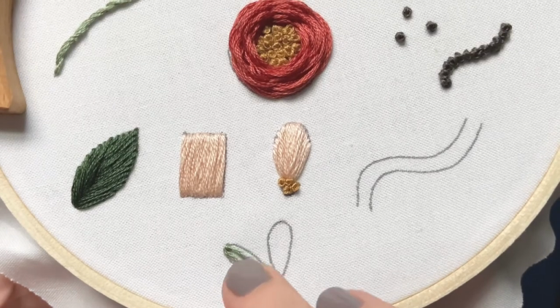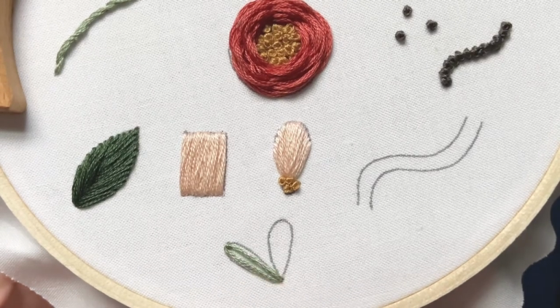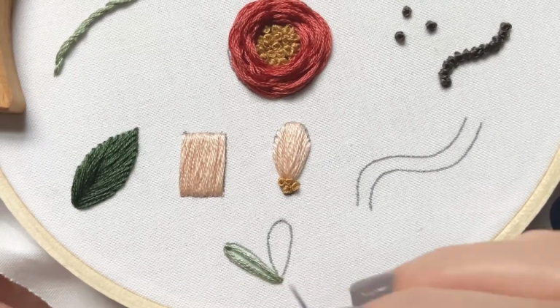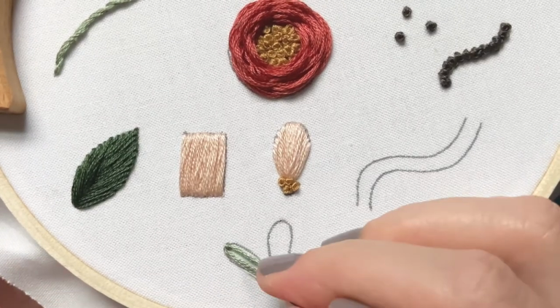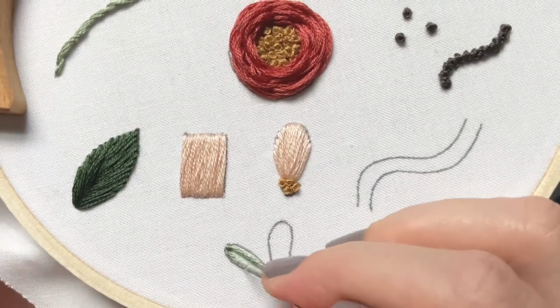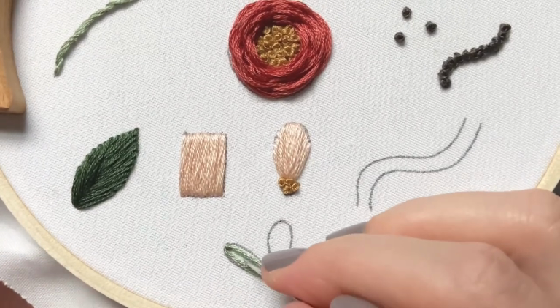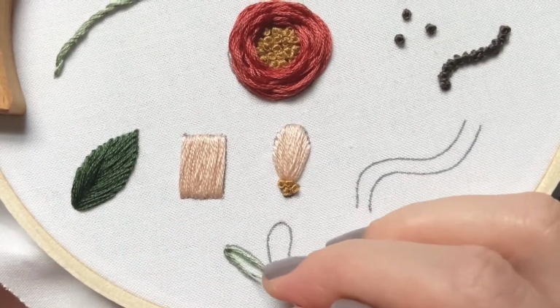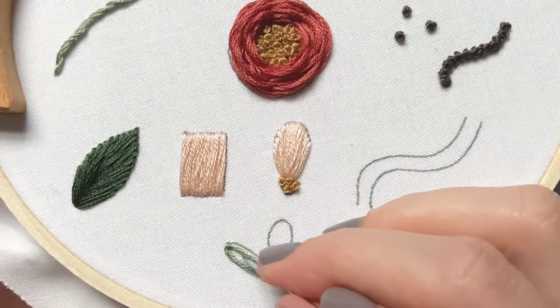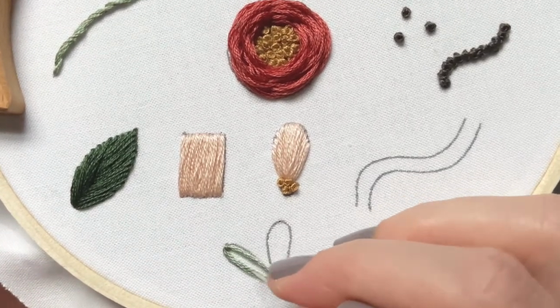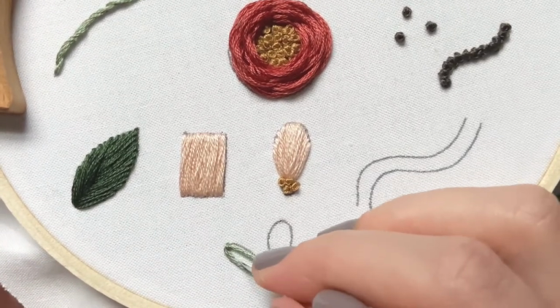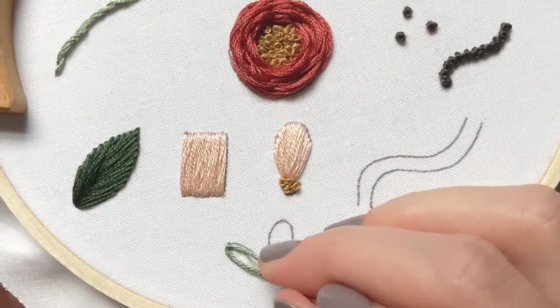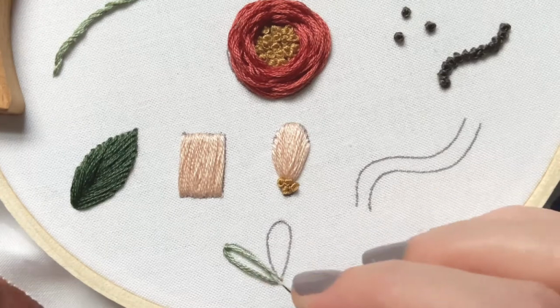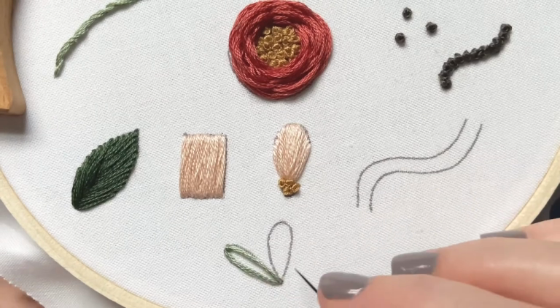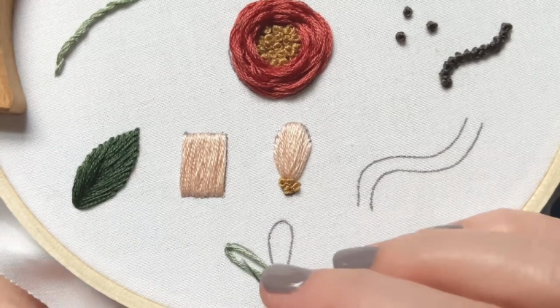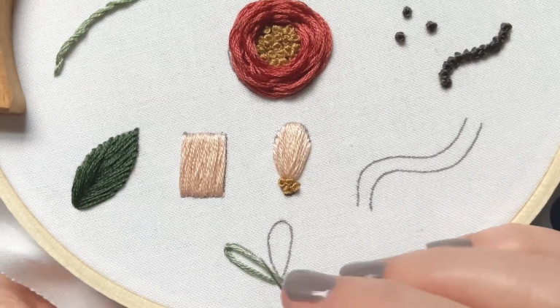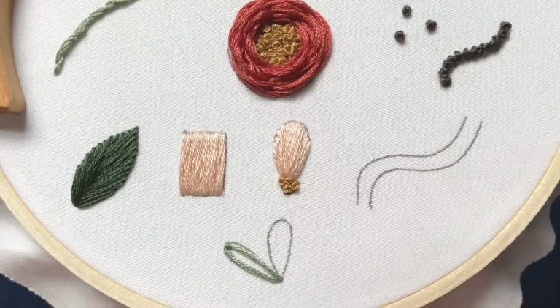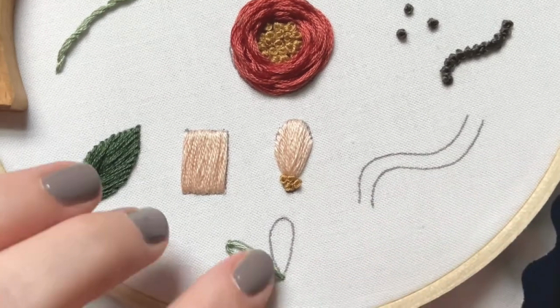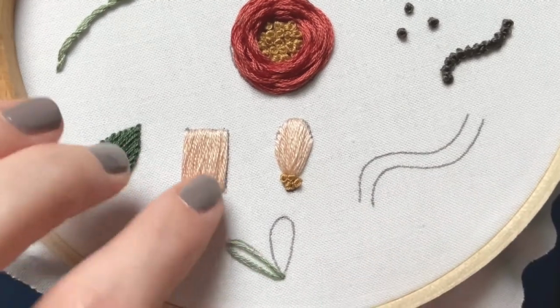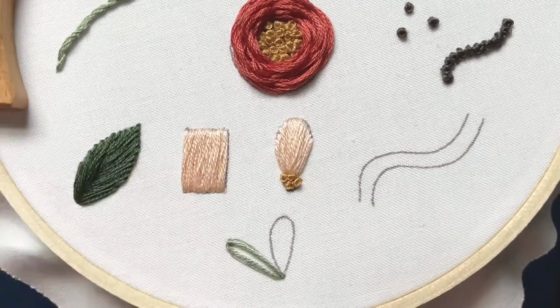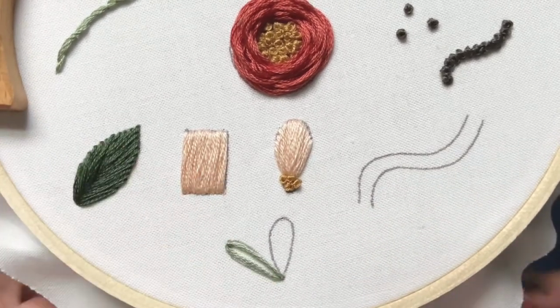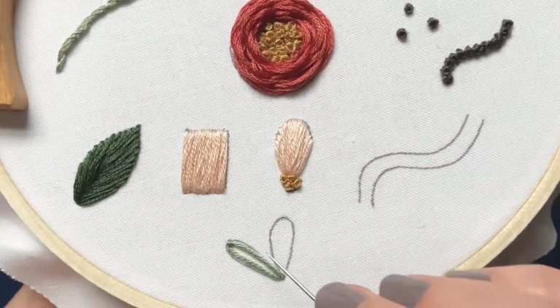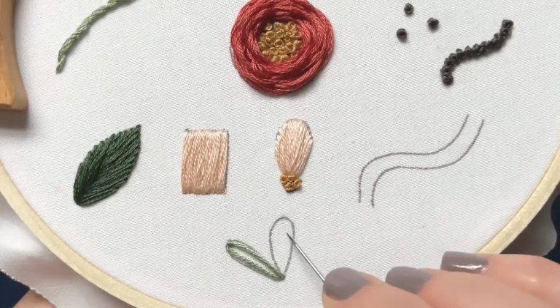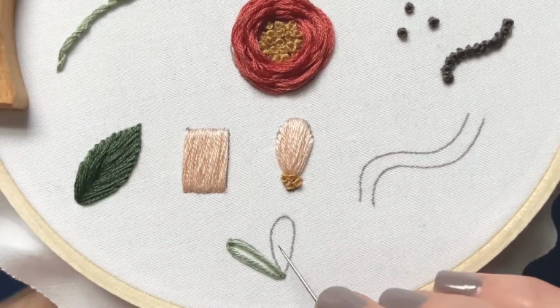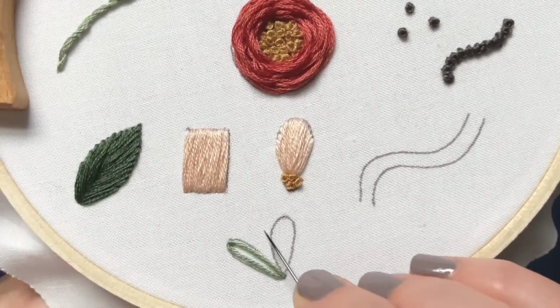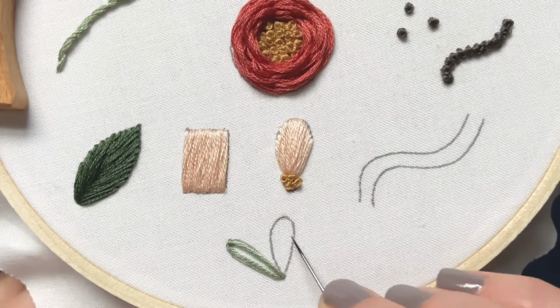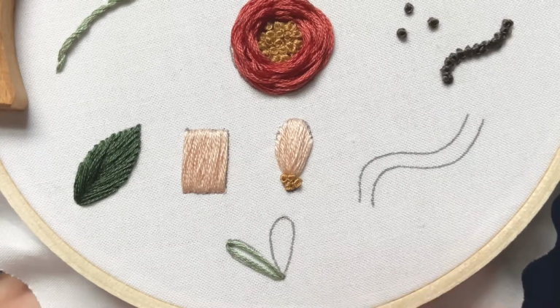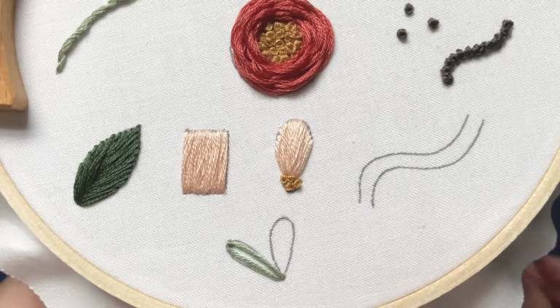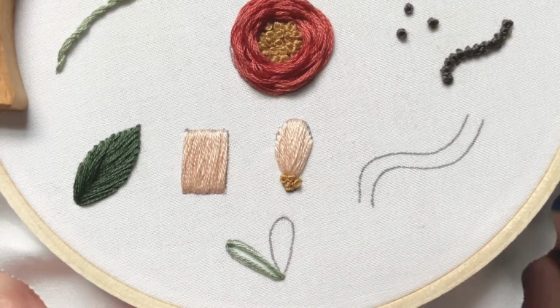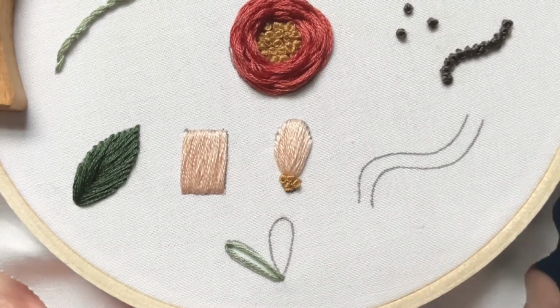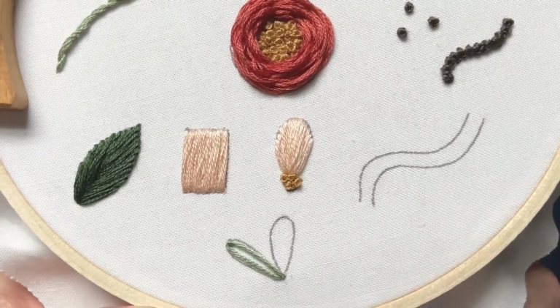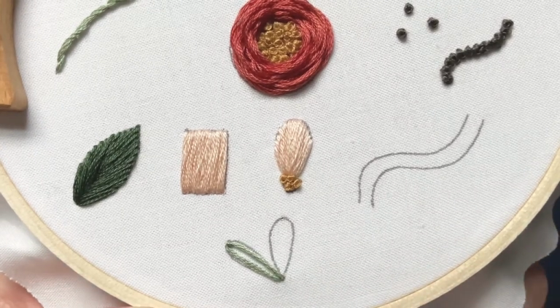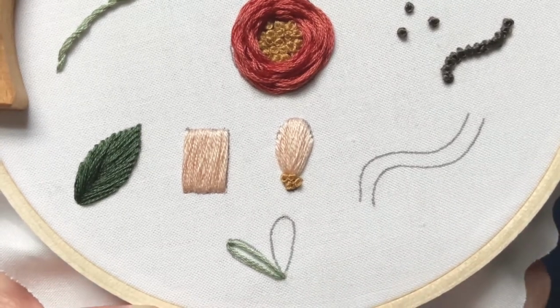Depending on how the person draws their pattern, this might not completely fill the outline. It does this one pretty well, but it's not going to fill this one — I made it a little too wide — but you get the gist.